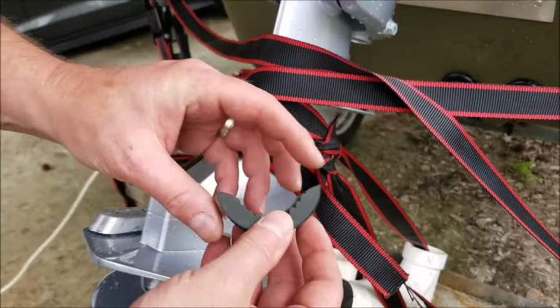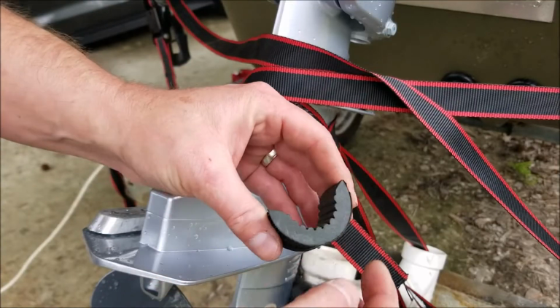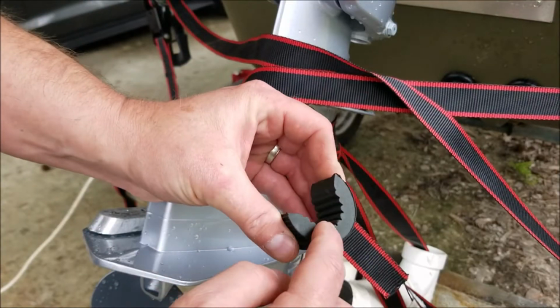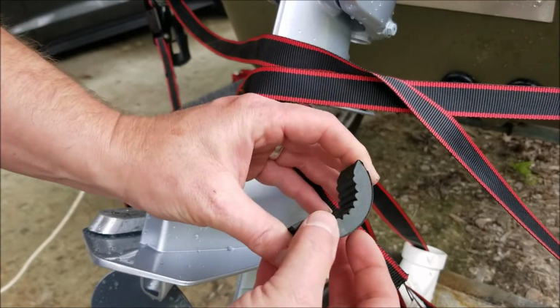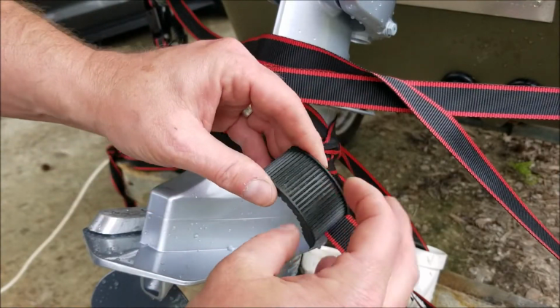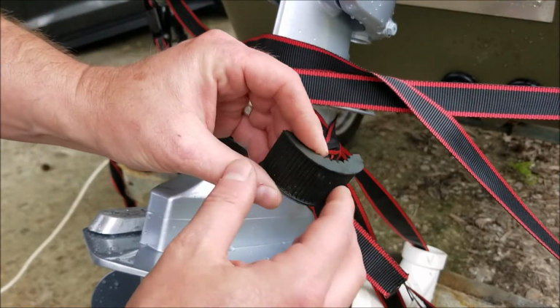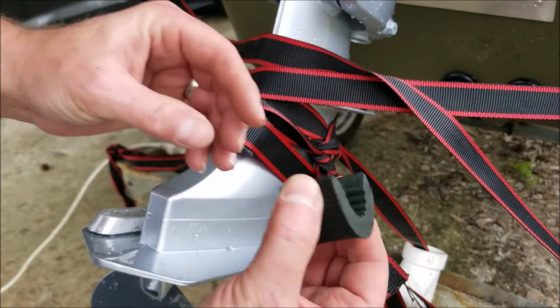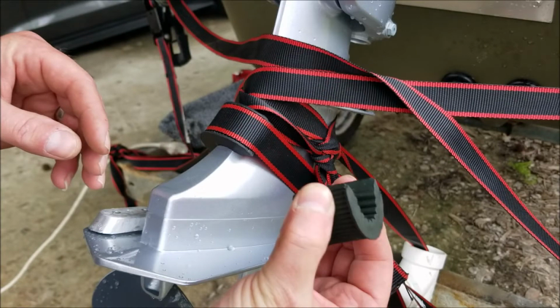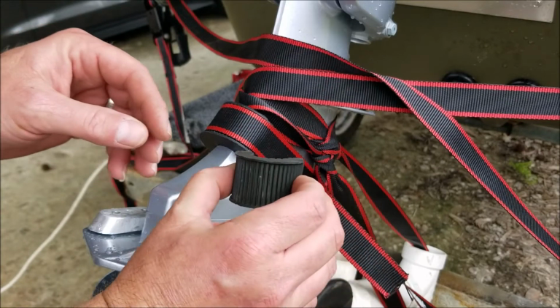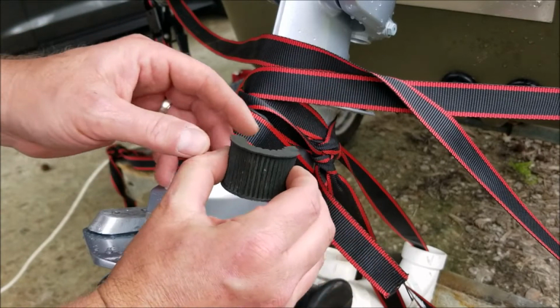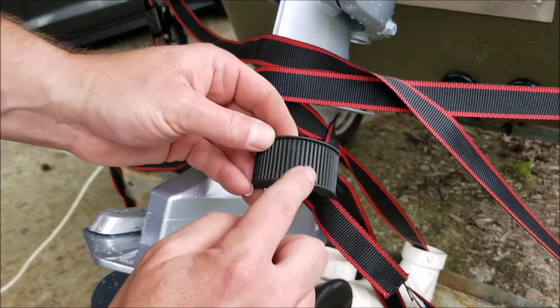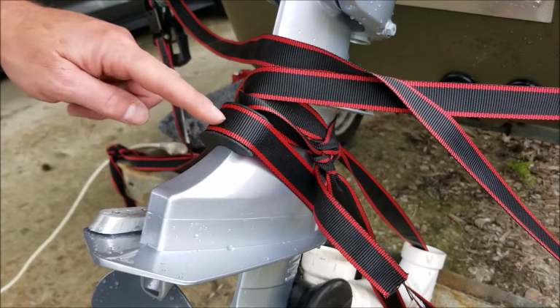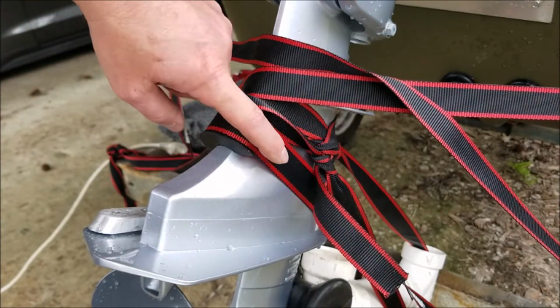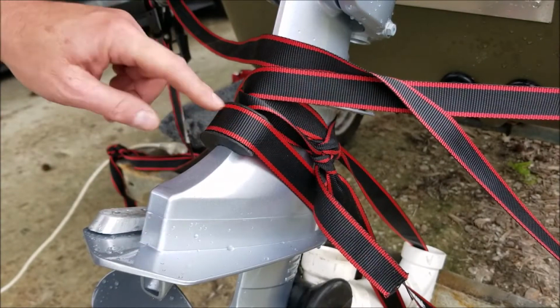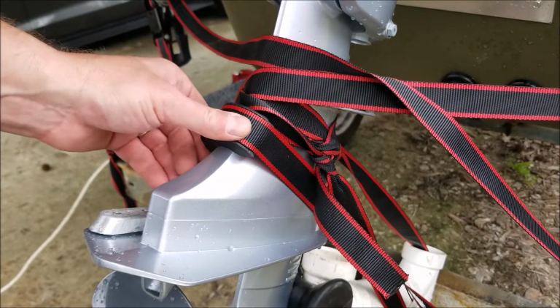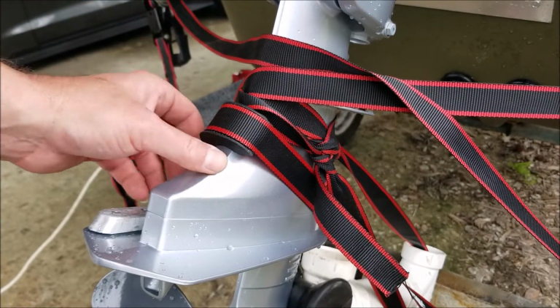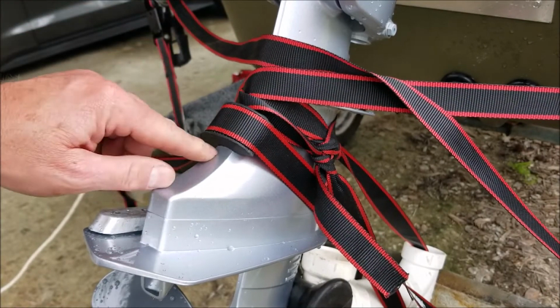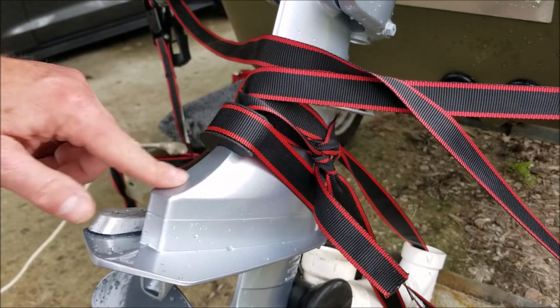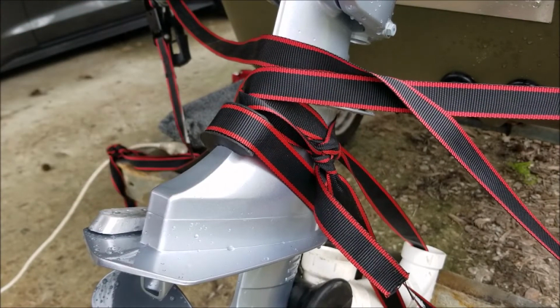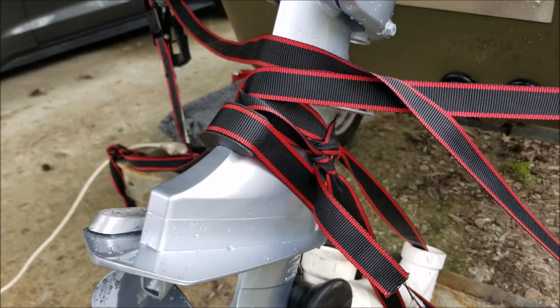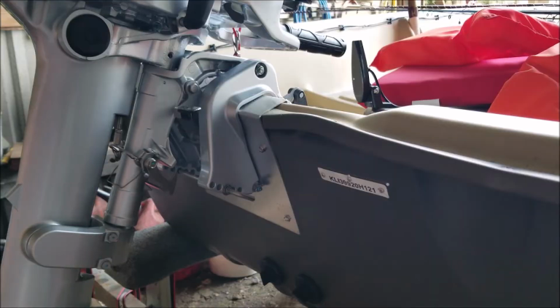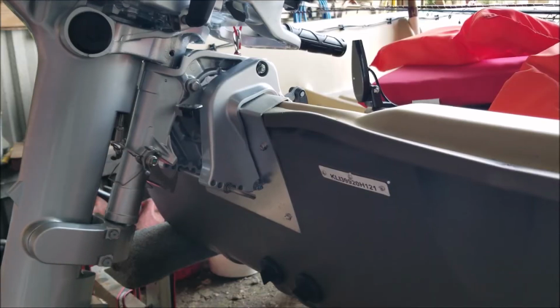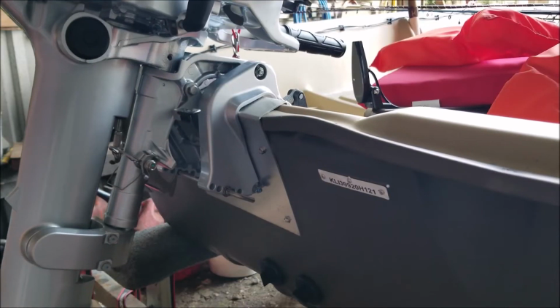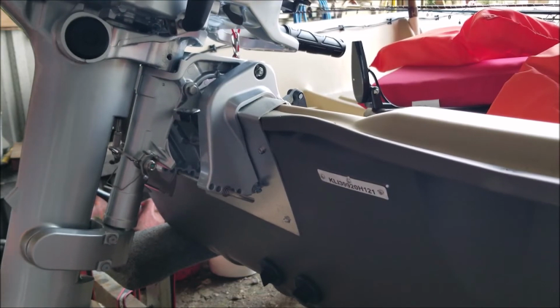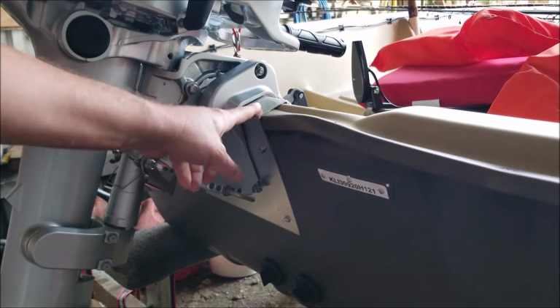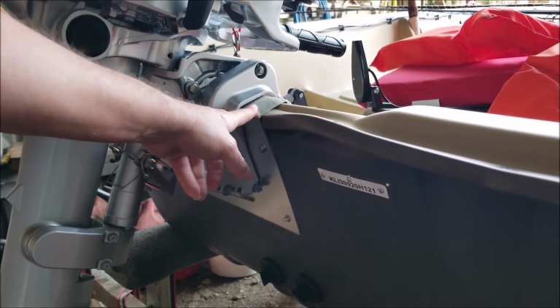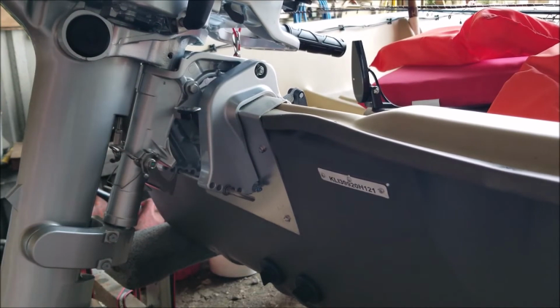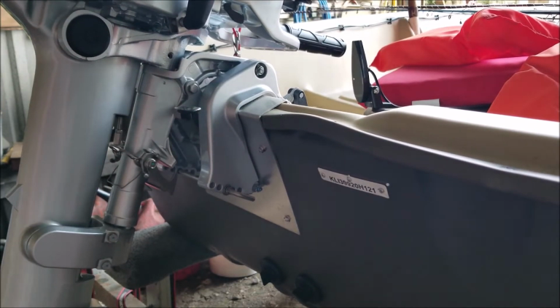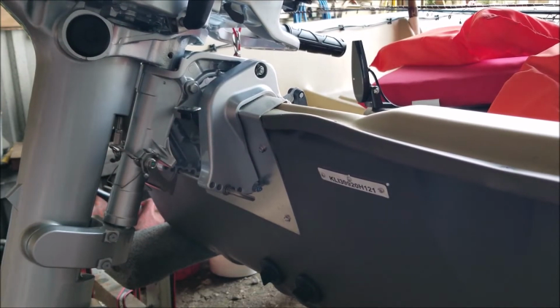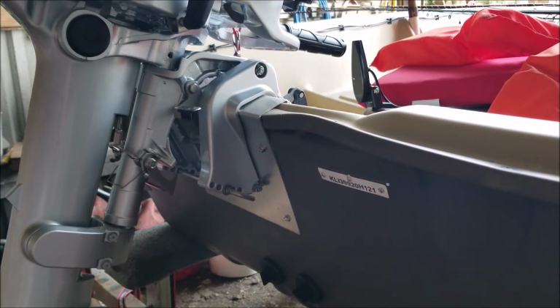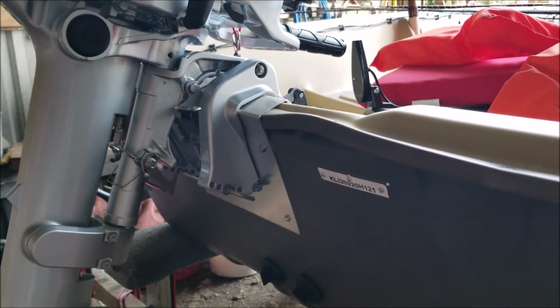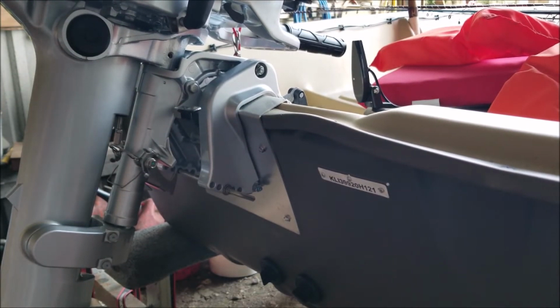I had some of these leftover roll bar rubber mount pieces here — fits nicely right here on that lower unit, helps protect that. You're getting no flex at all on that transom. Thanks for watching.